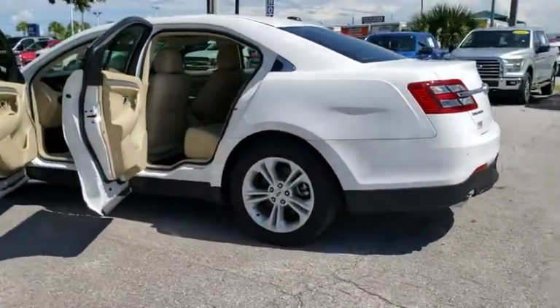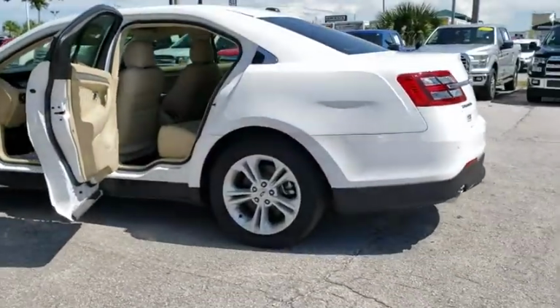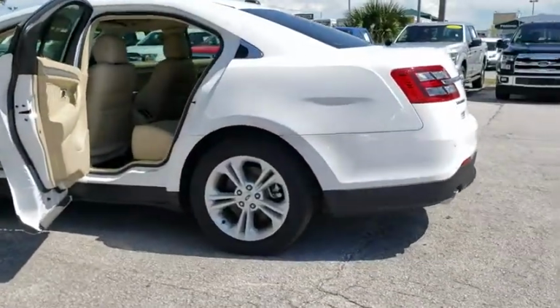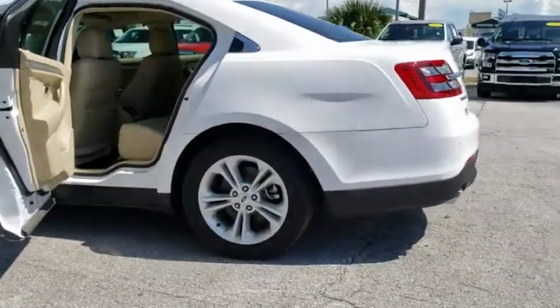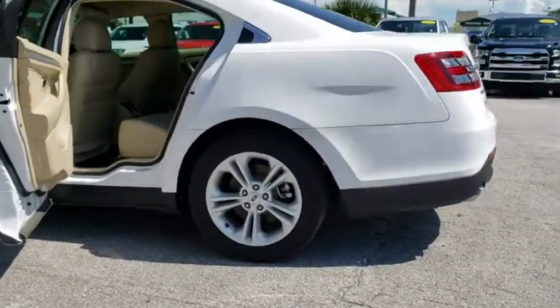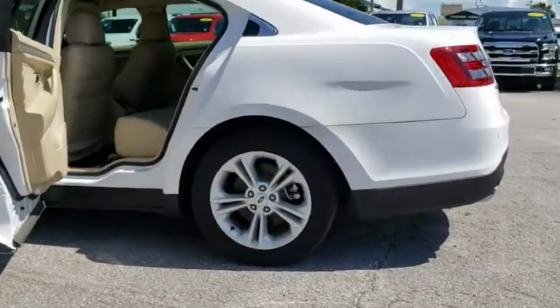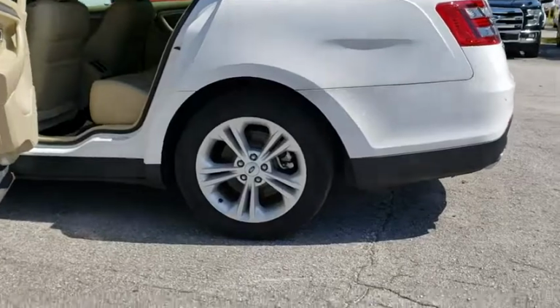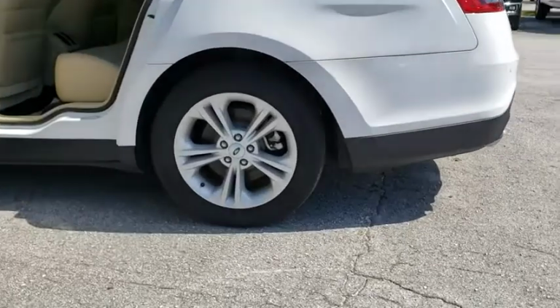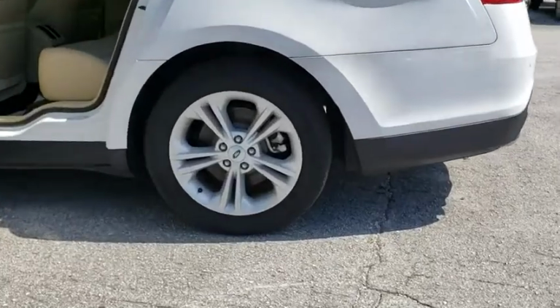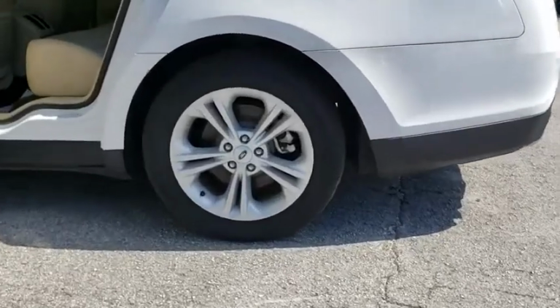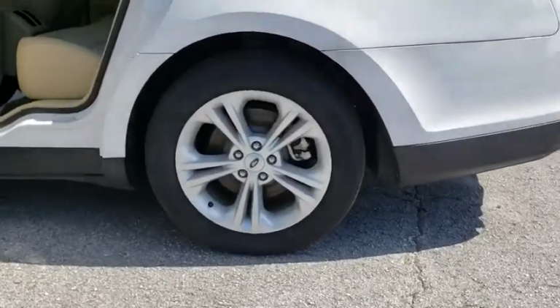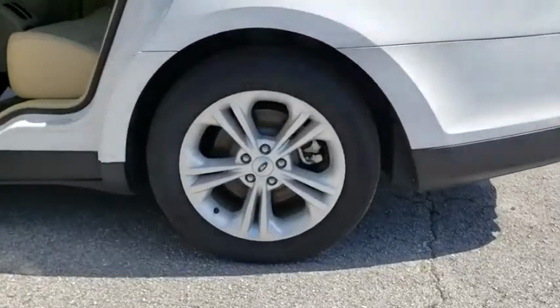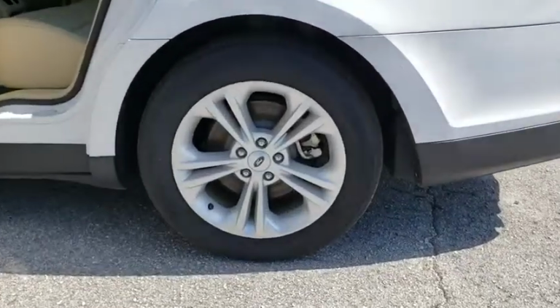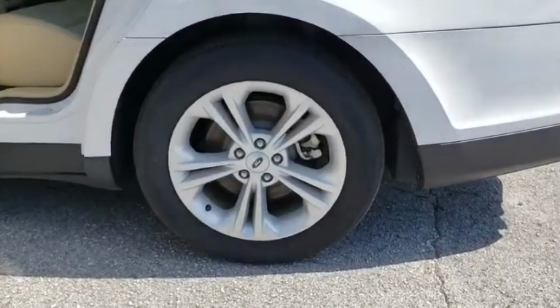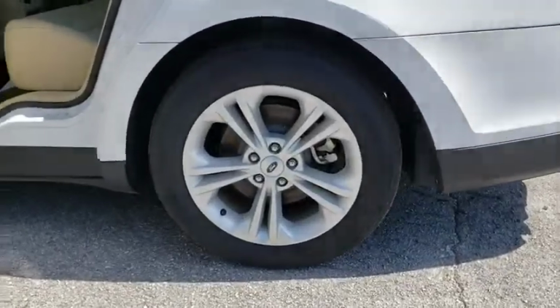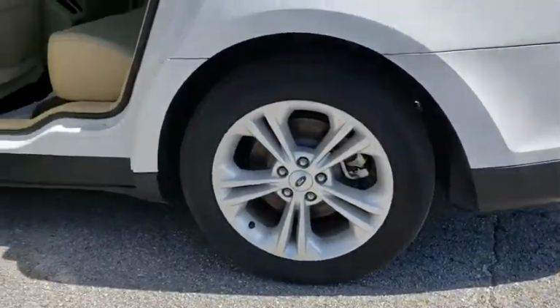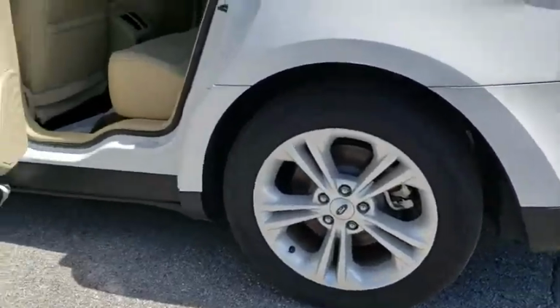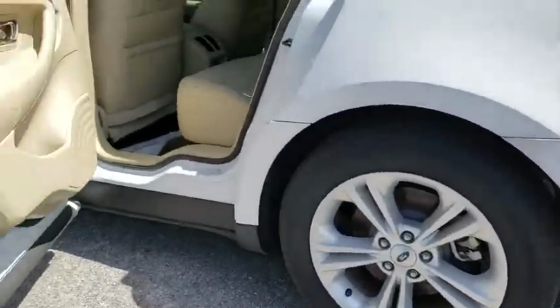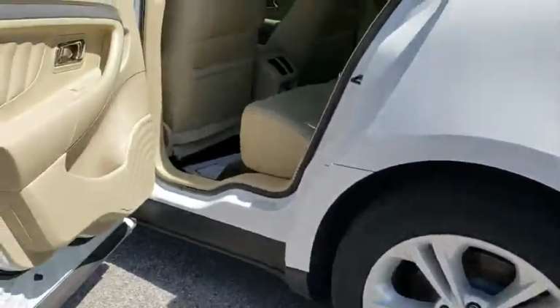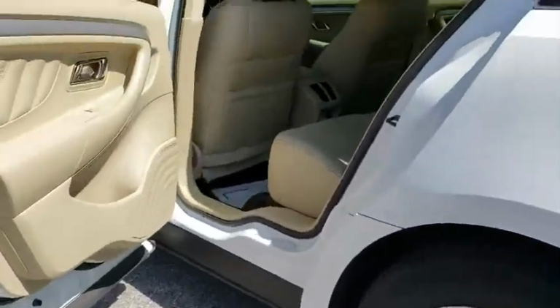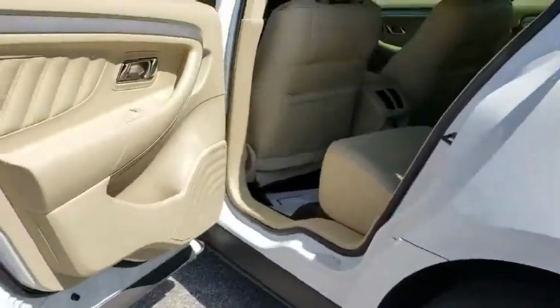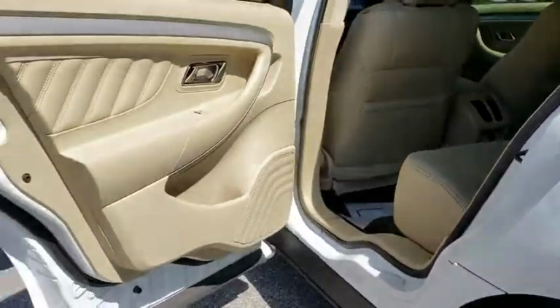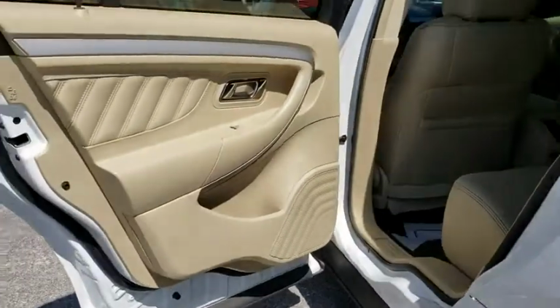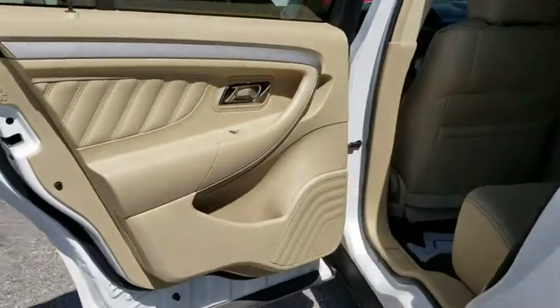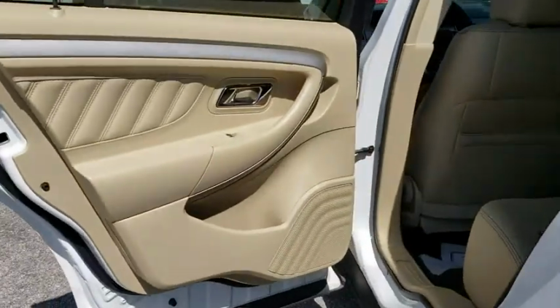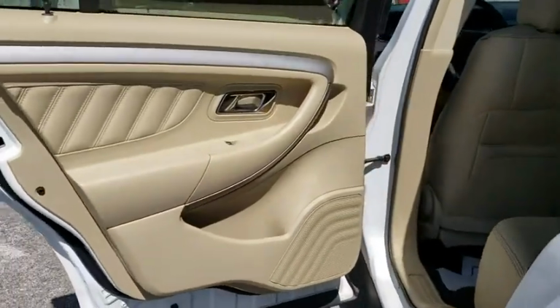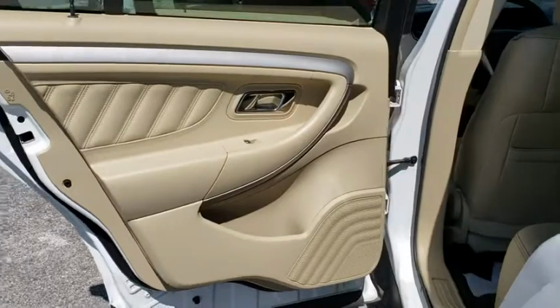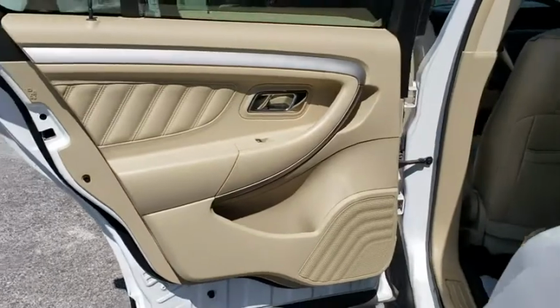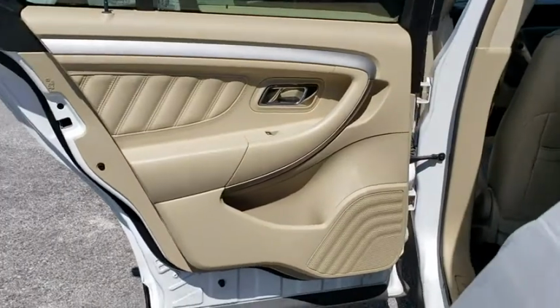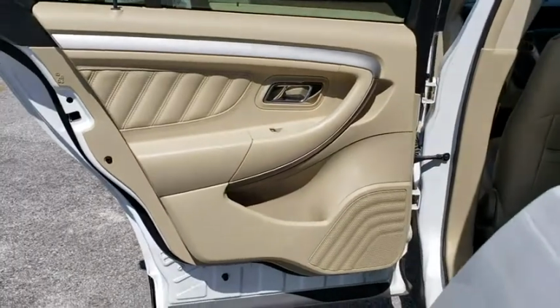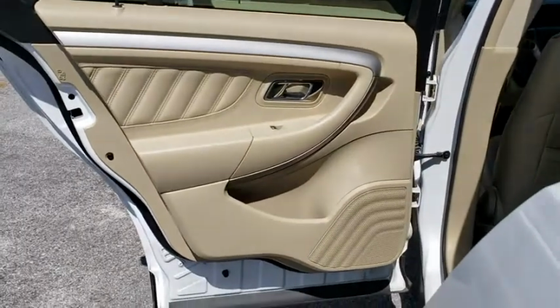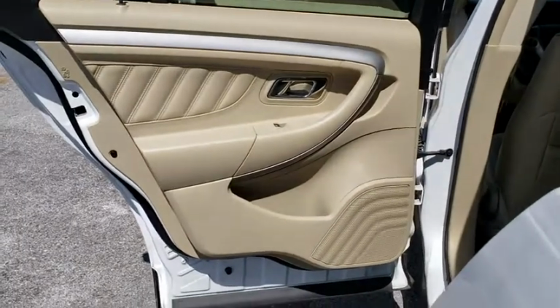Brake assist, panic alarm, tachometer, overhead console. Wouldn't you look great in this vehicle? Stop in today and see for yourself.